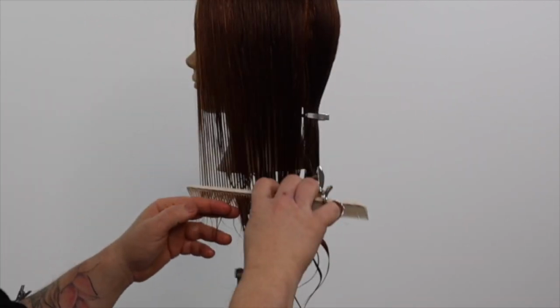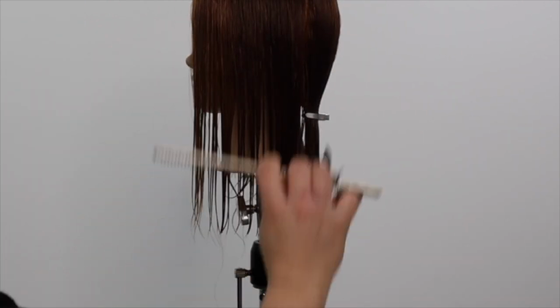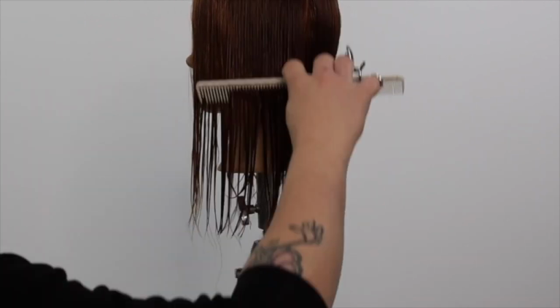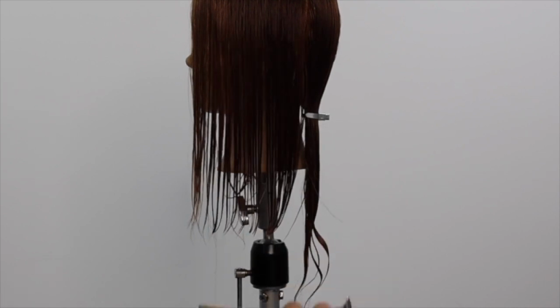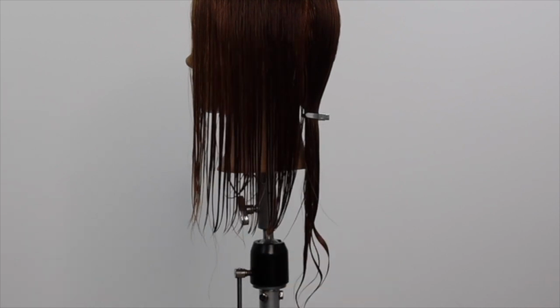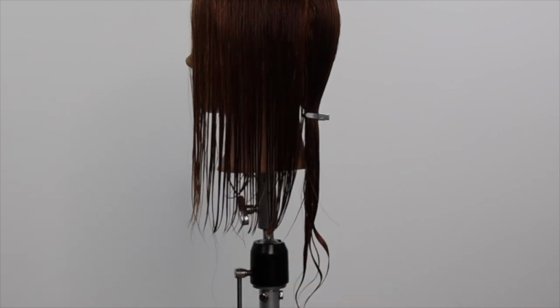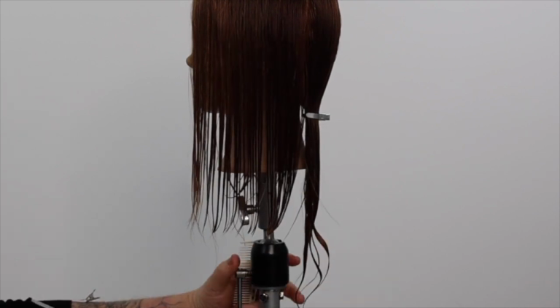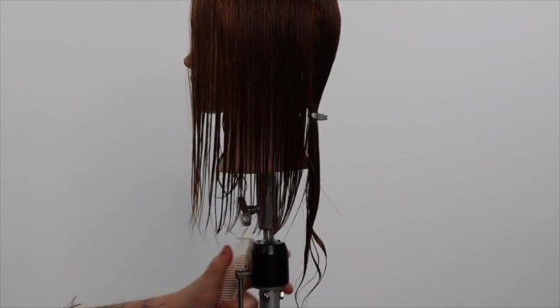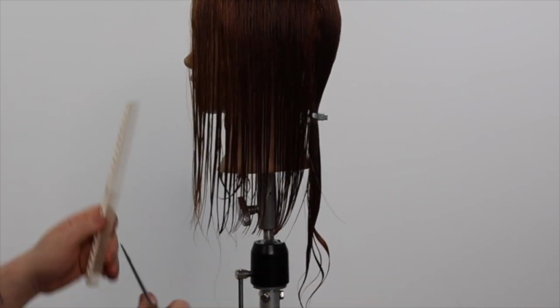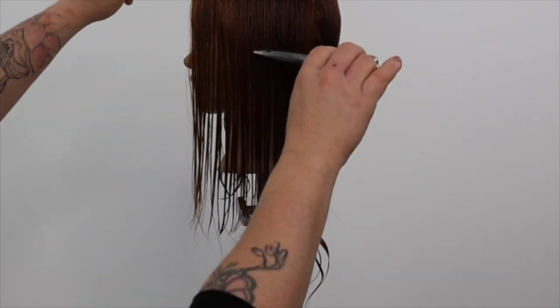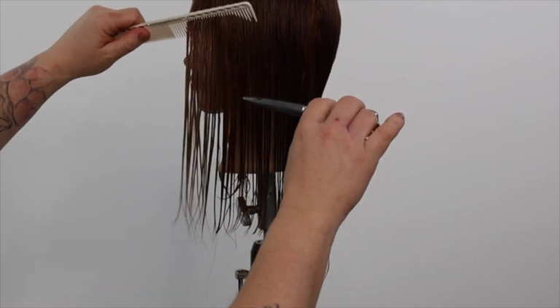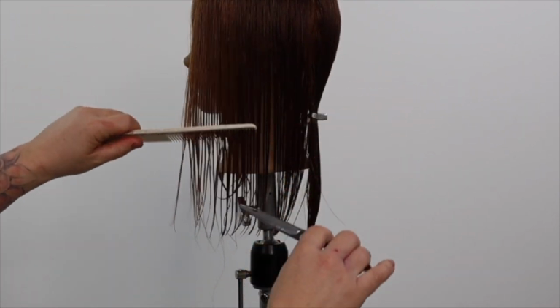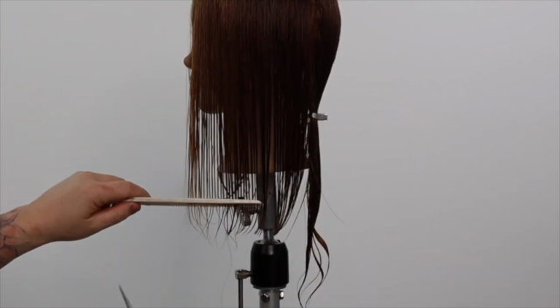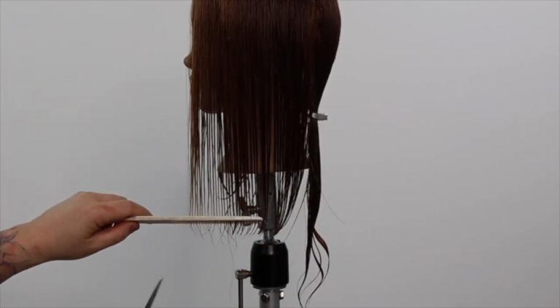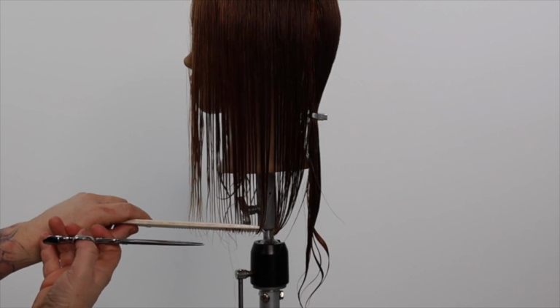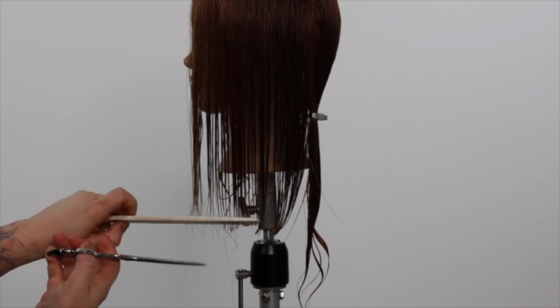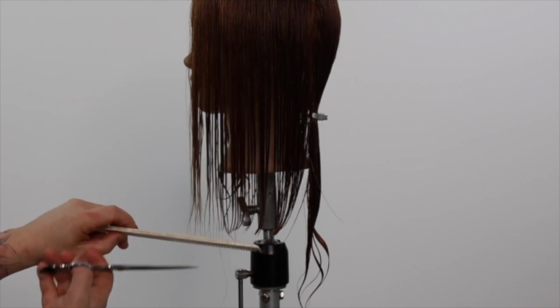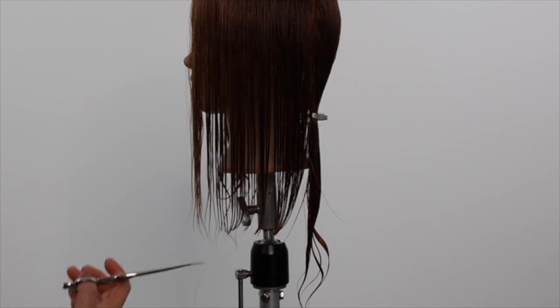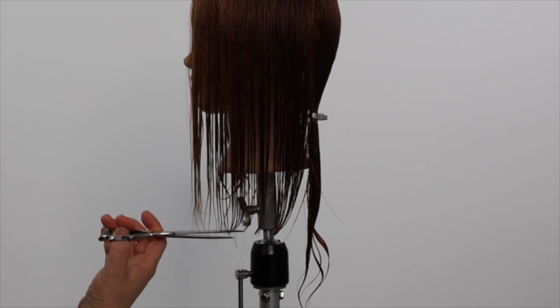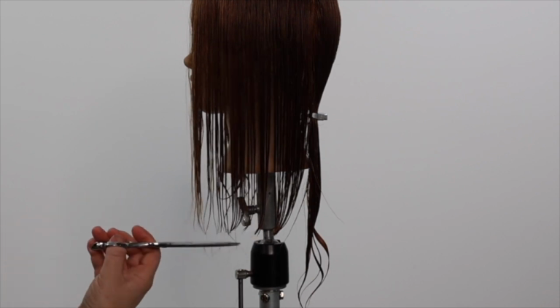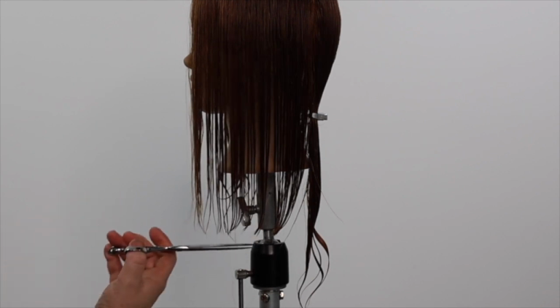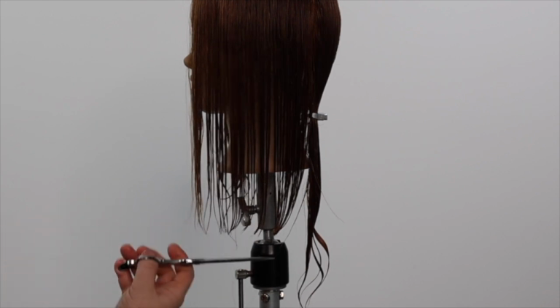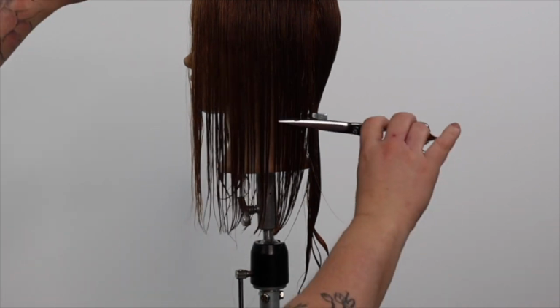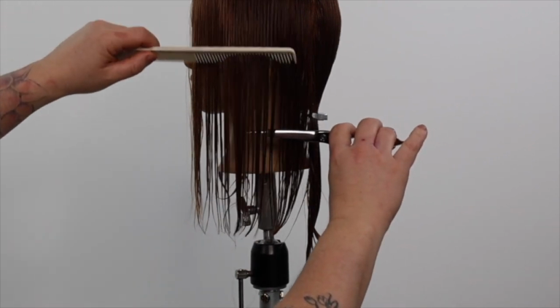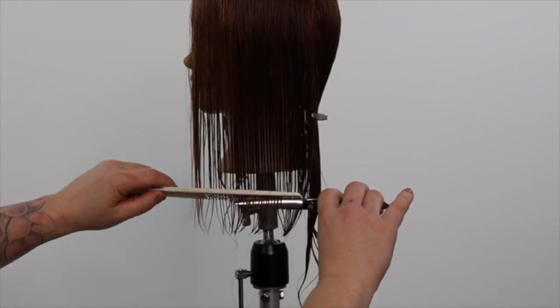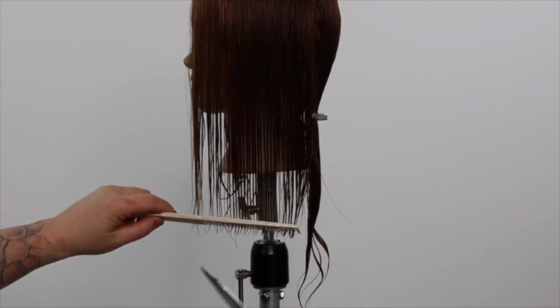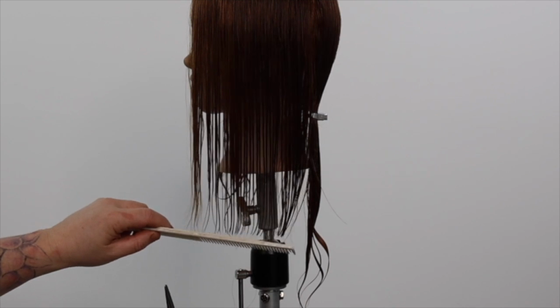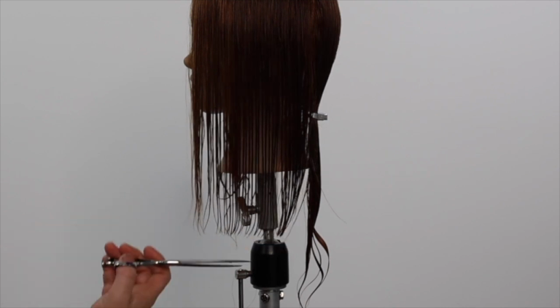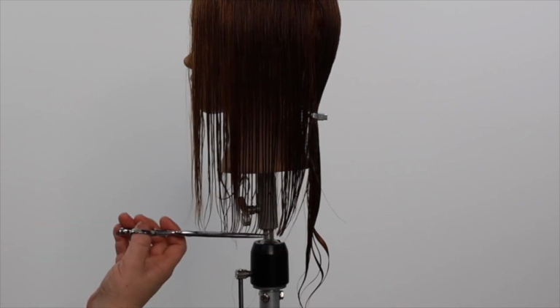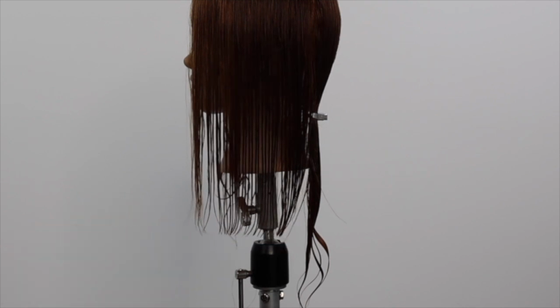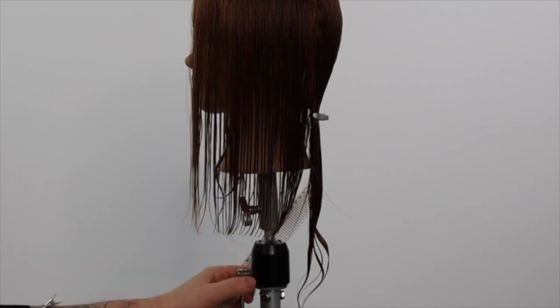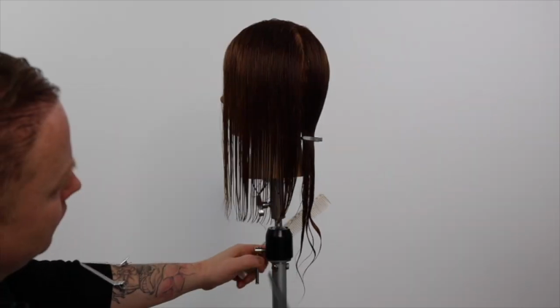When cutting line haircuts, it's important to maintain body position and also to be standing or sitting in a position where your eye can comfortably see your line.